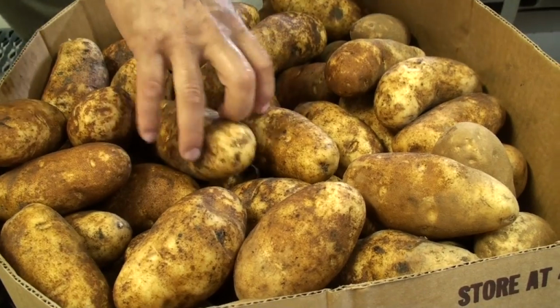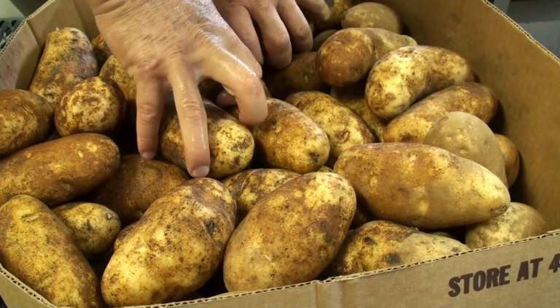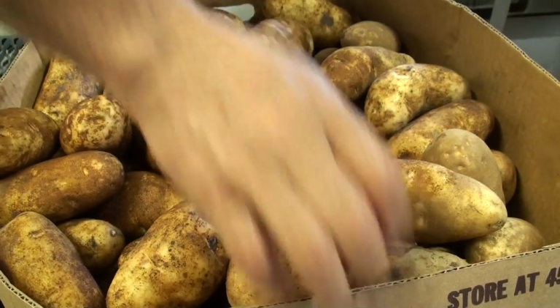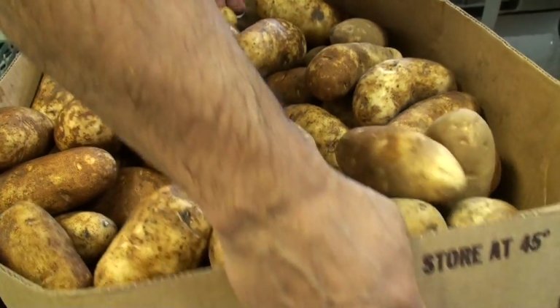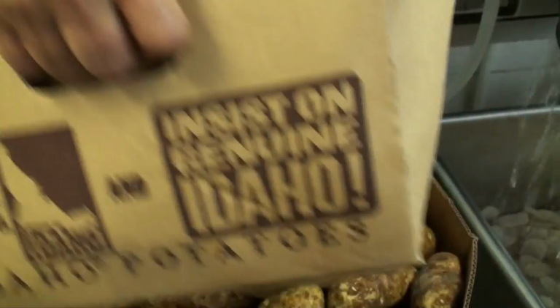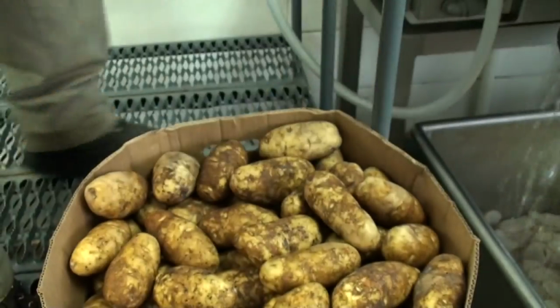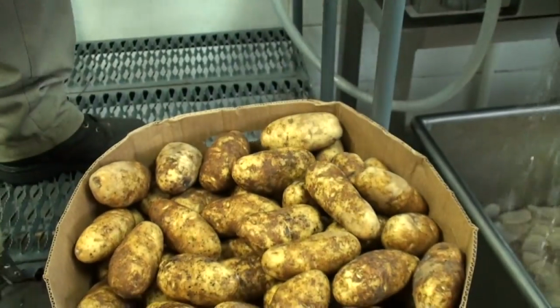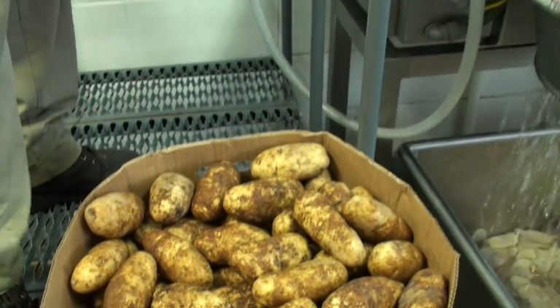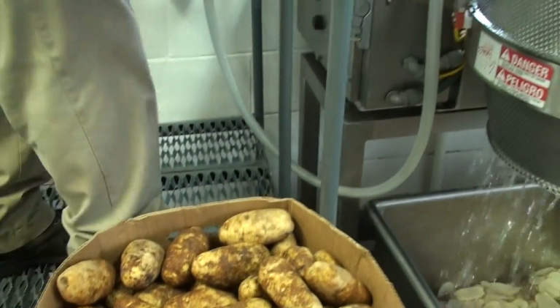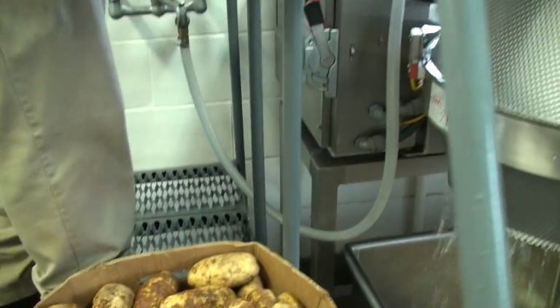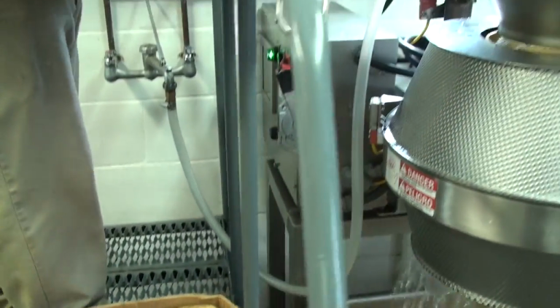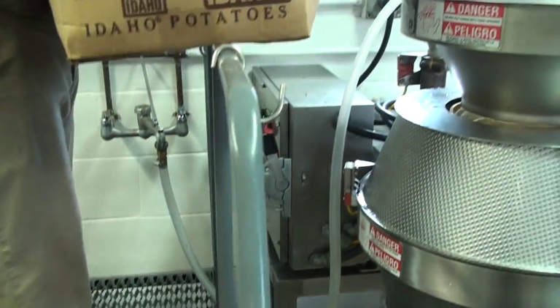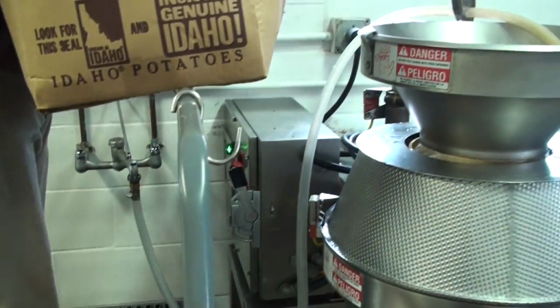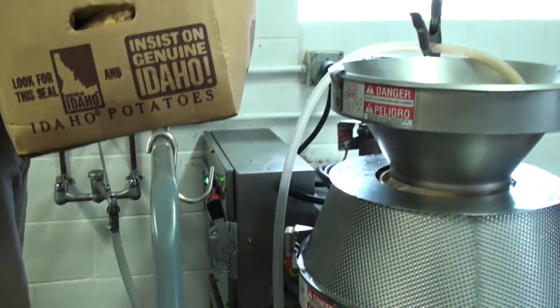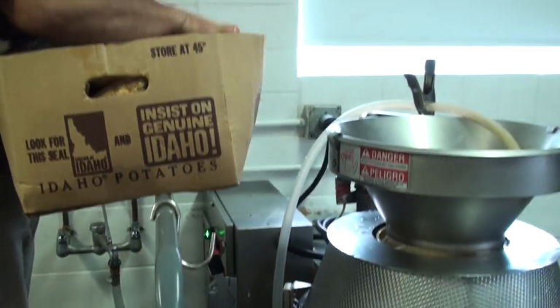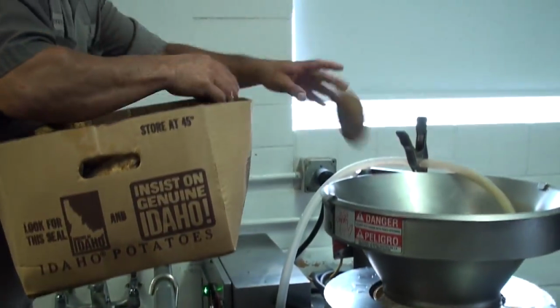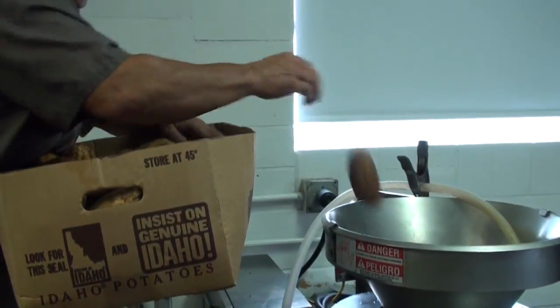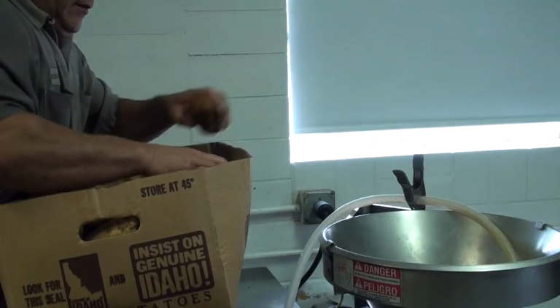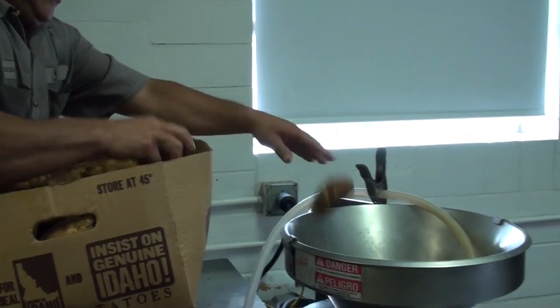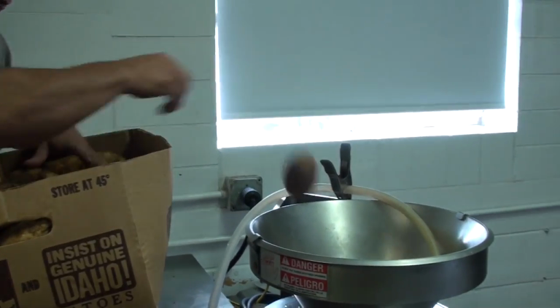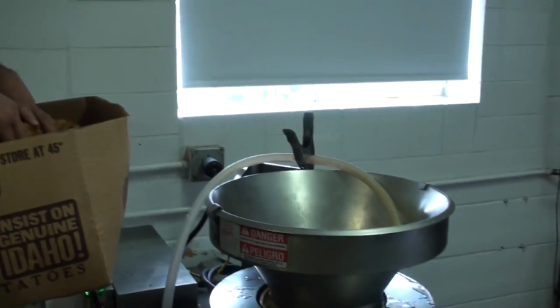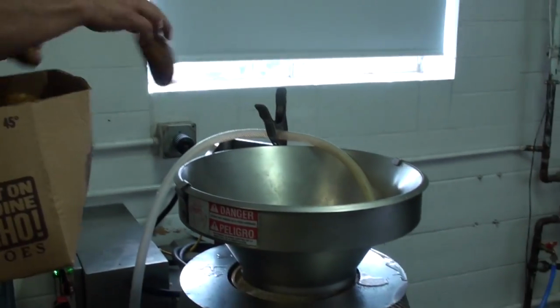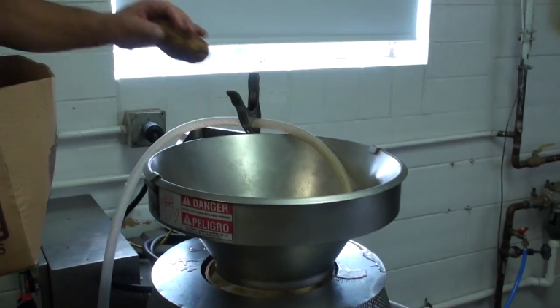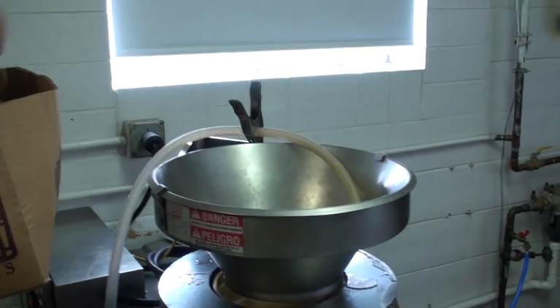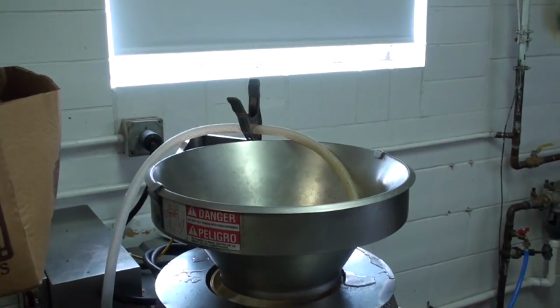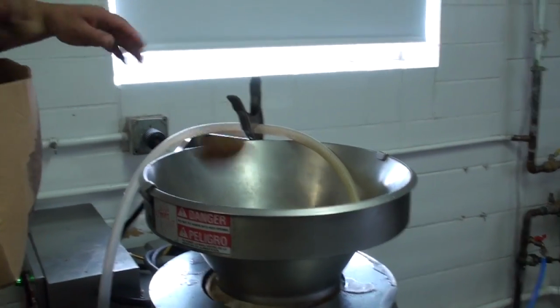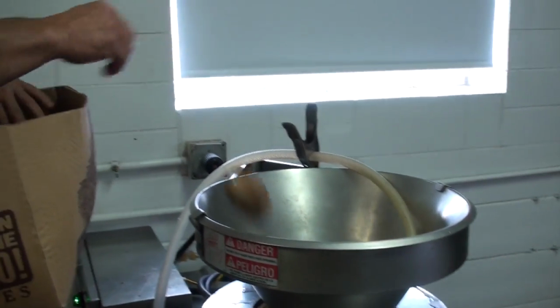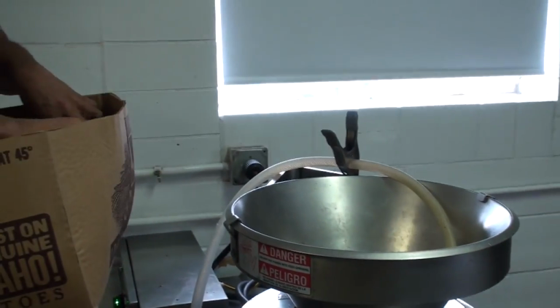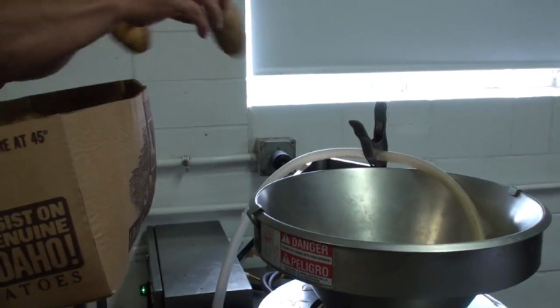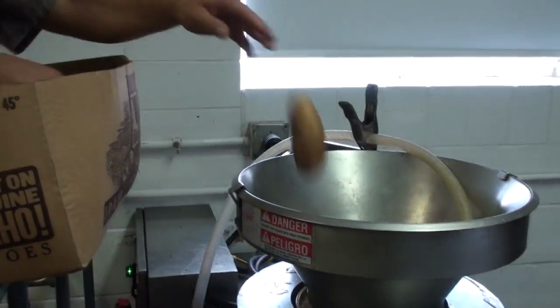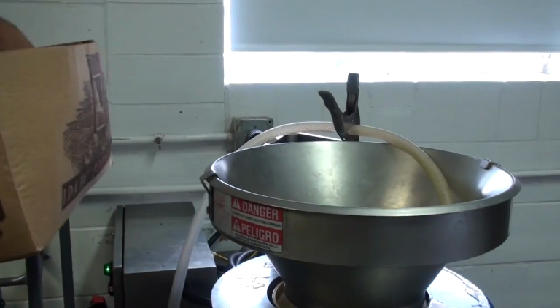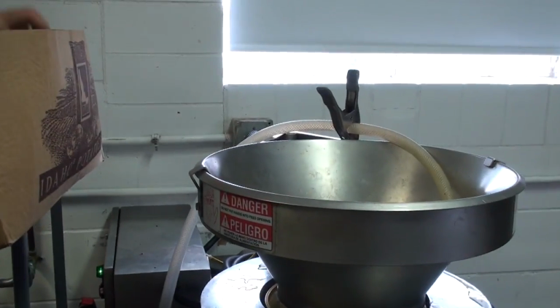Our process is really simple. We're a fresh, natural product, so we just have potatoes, oil, and seasoning. Our oil is canola, our potatoes are russet, and our seasoning is a special secret blend.